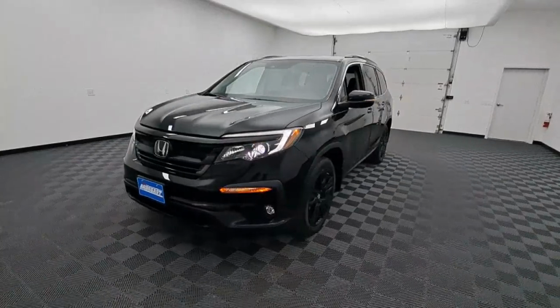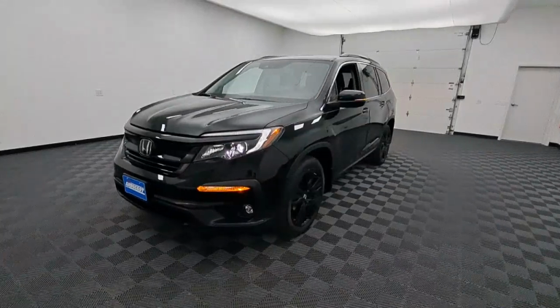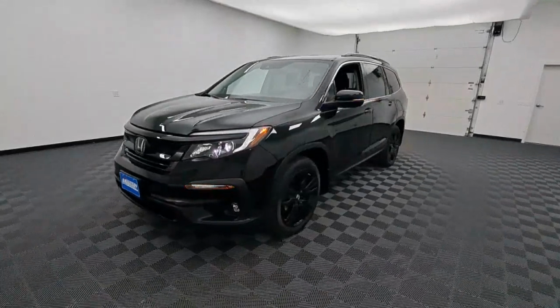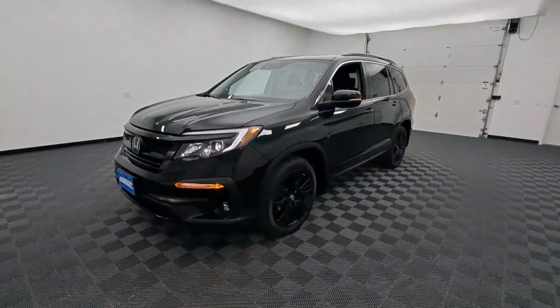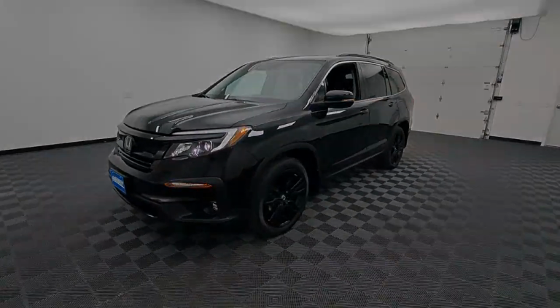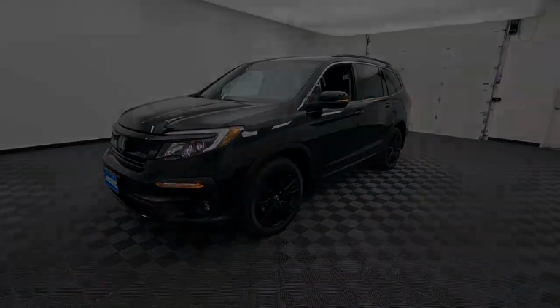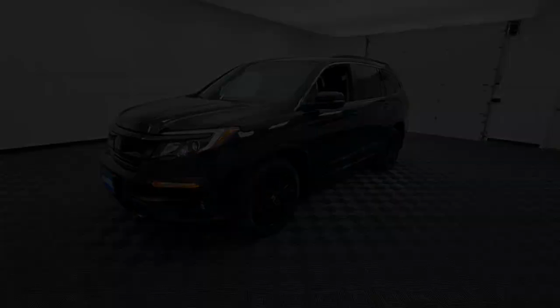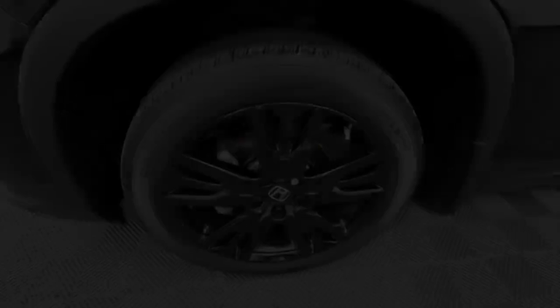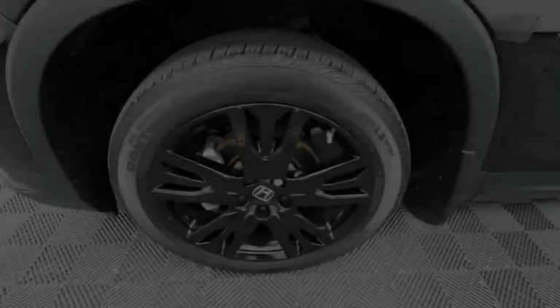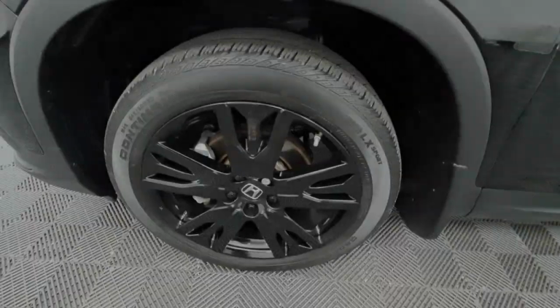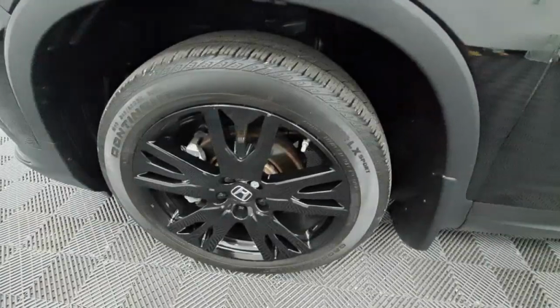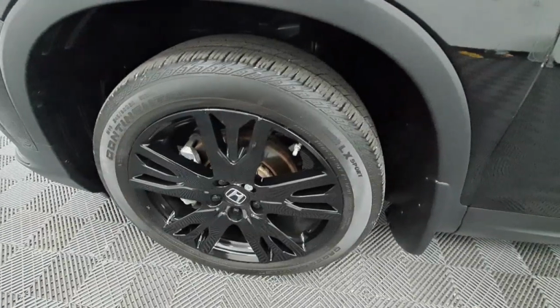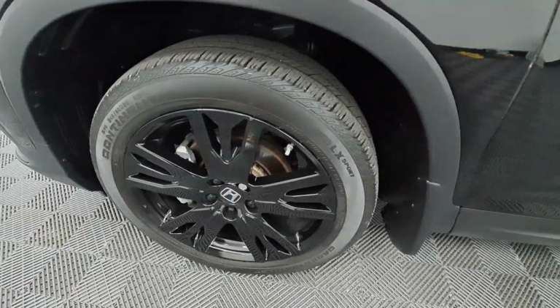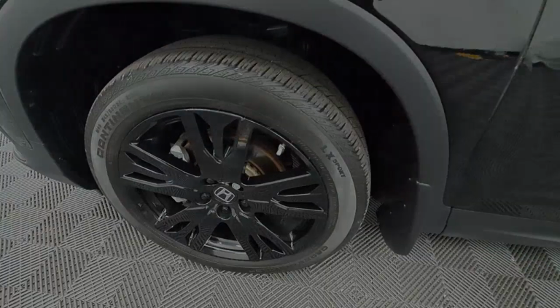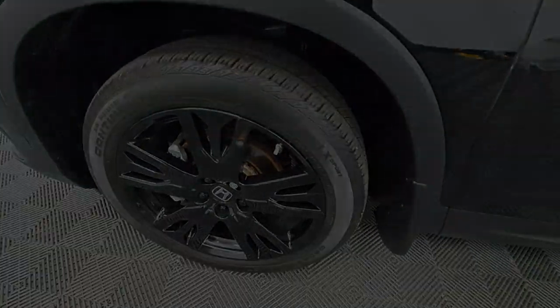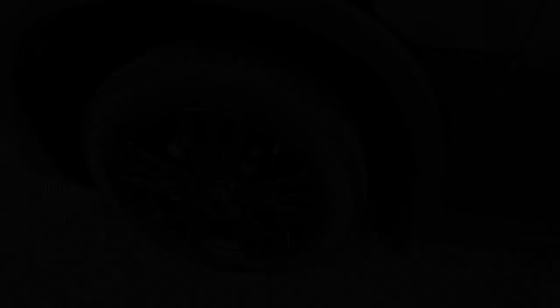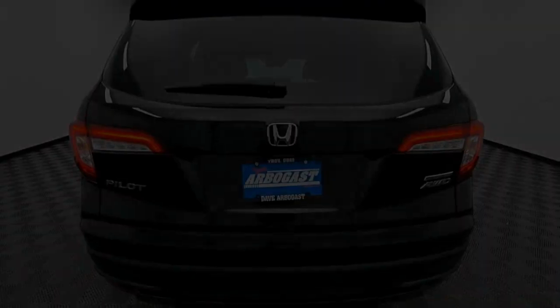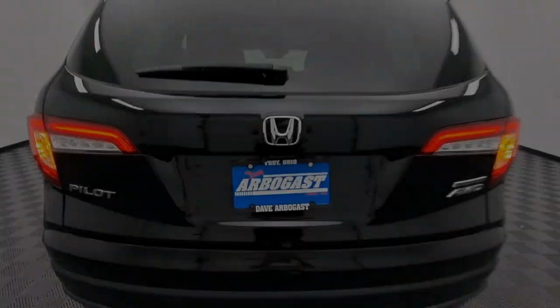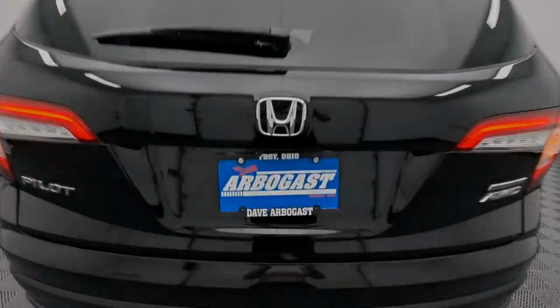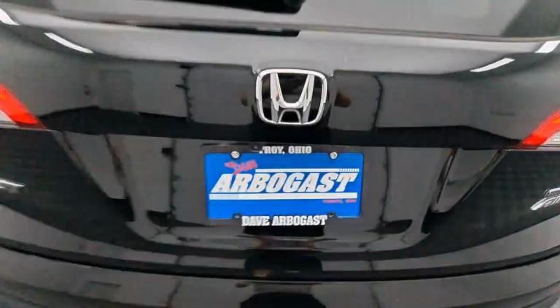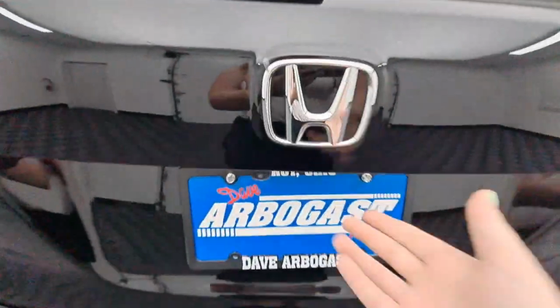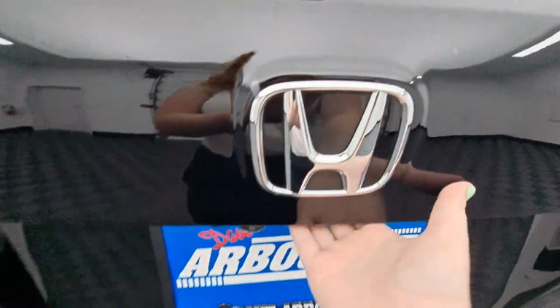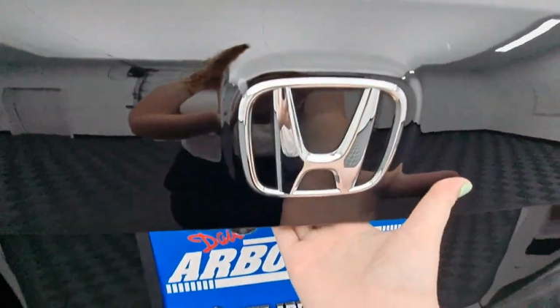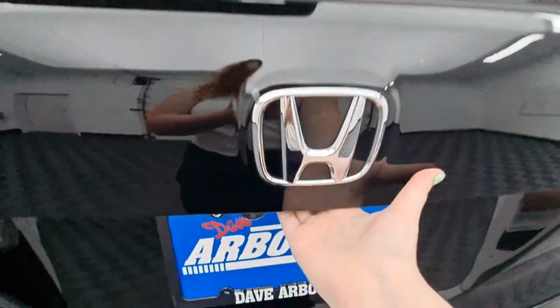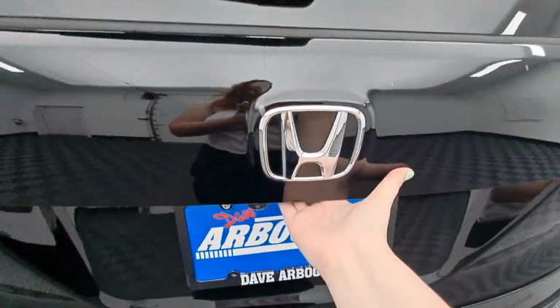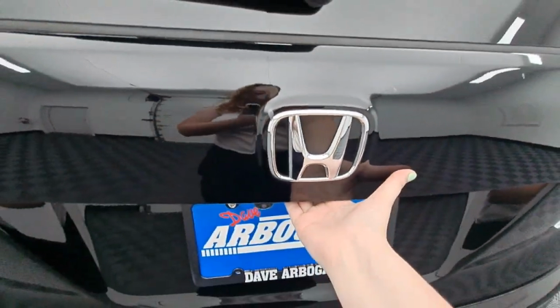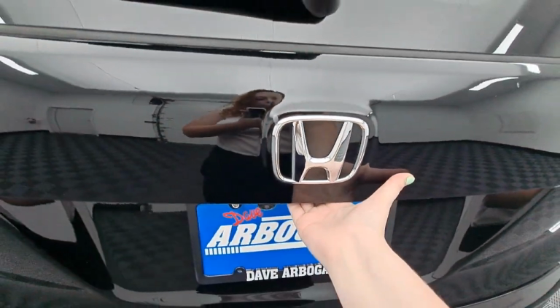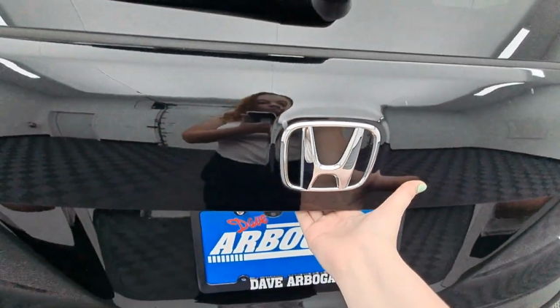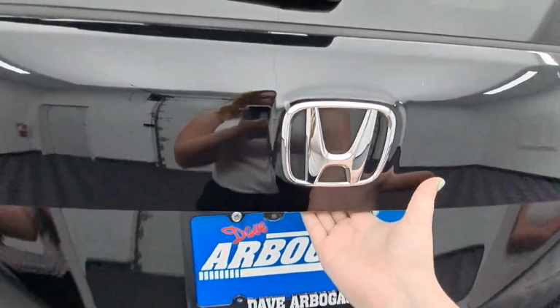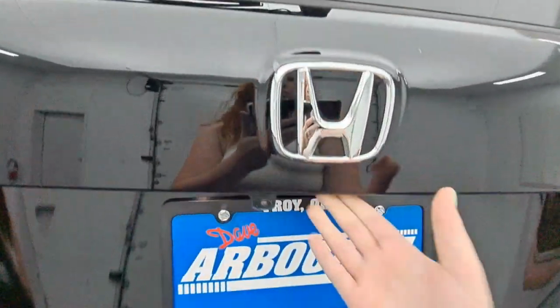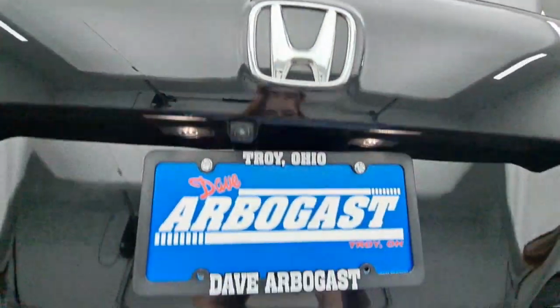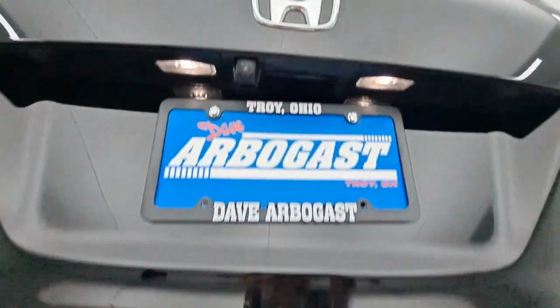With all-wheel drive and advanced safety technology, this is the family-friendly SUV you've been waiting for. These are just some of the great options this vehicle comes with.